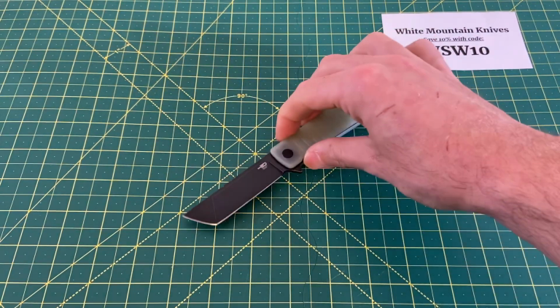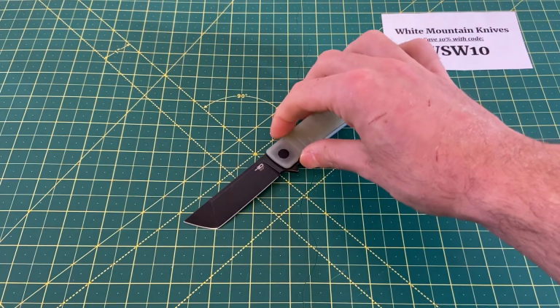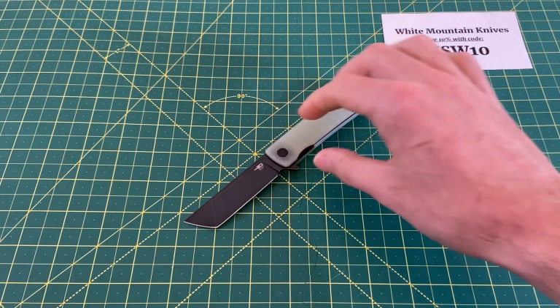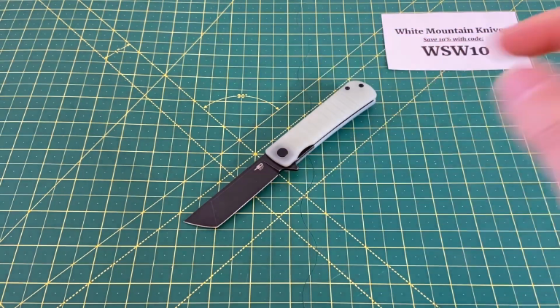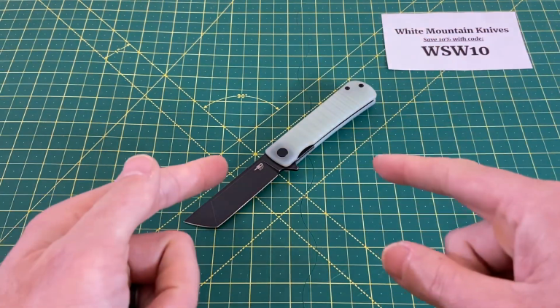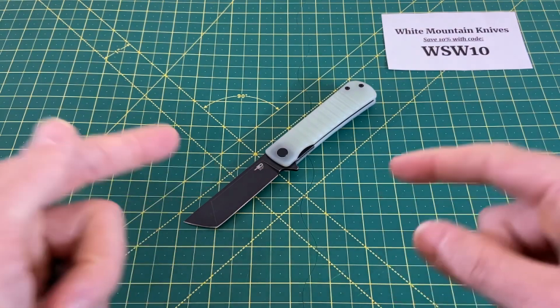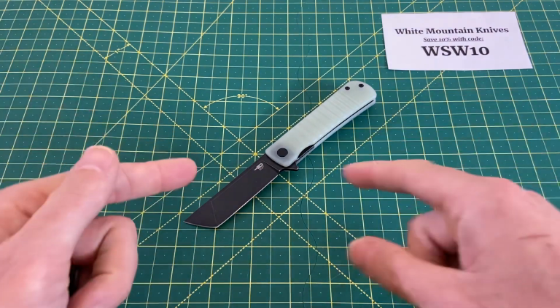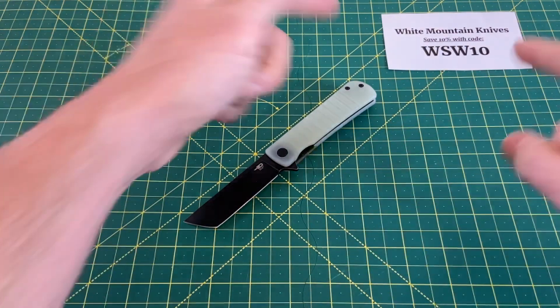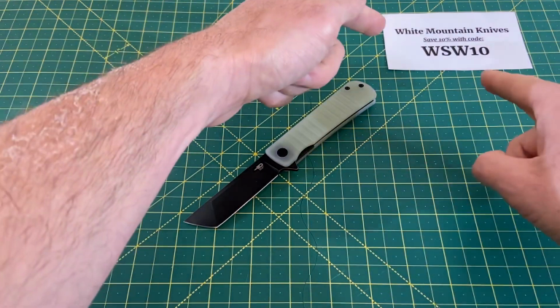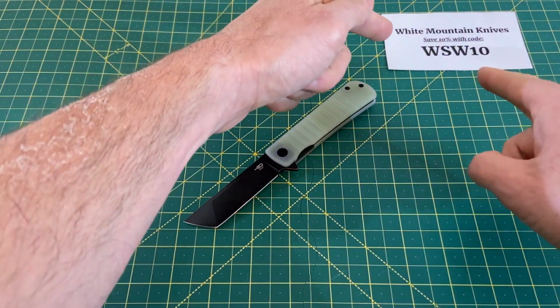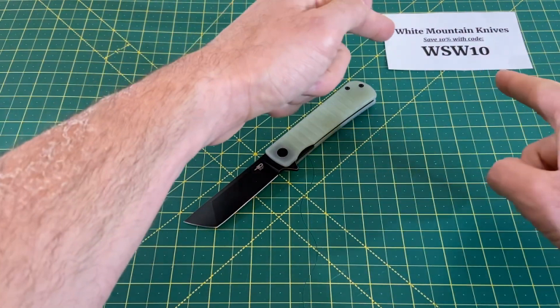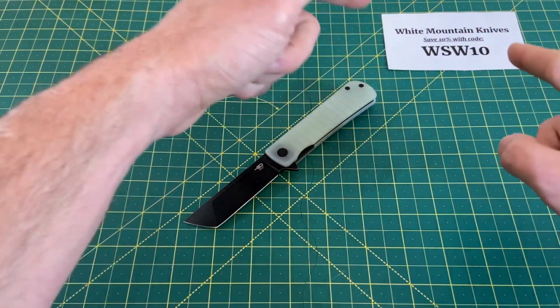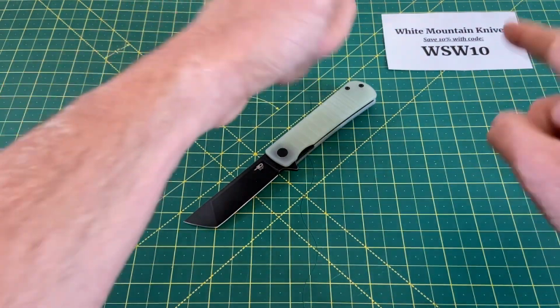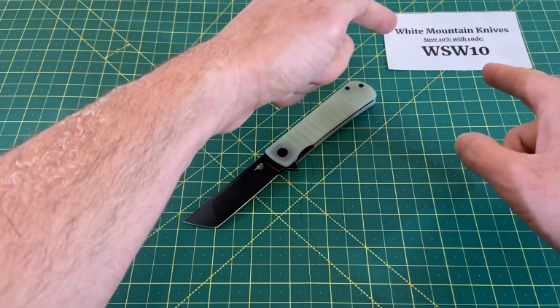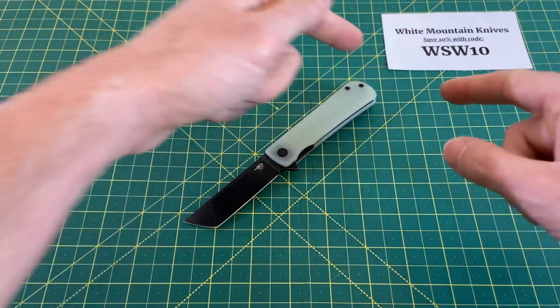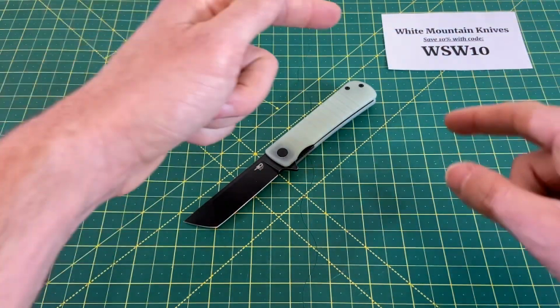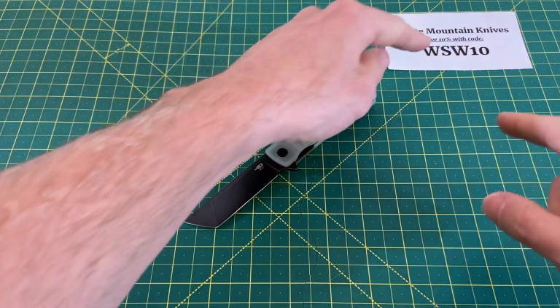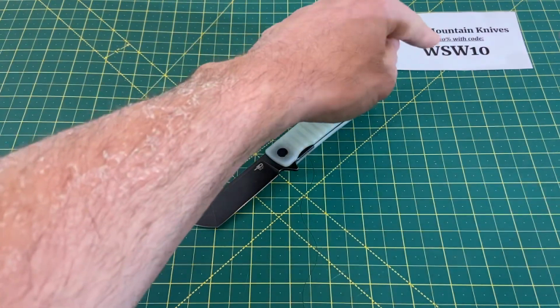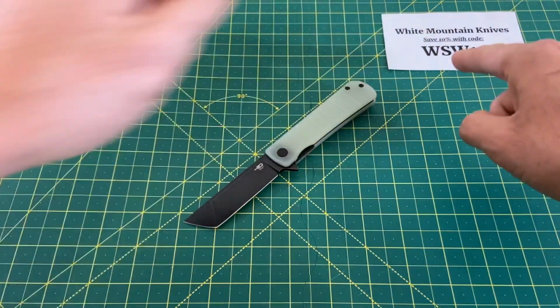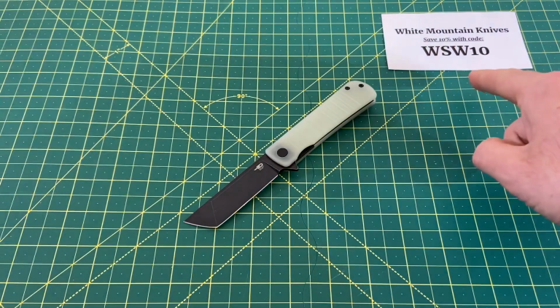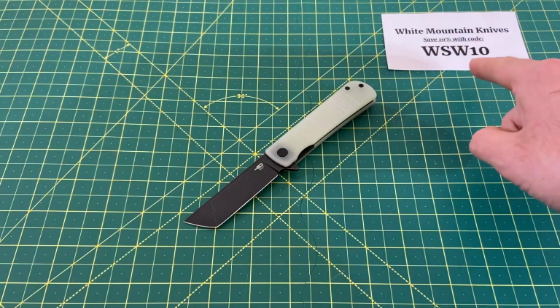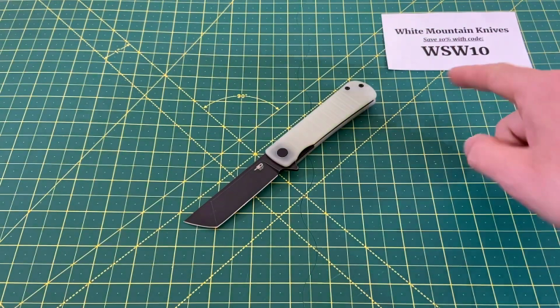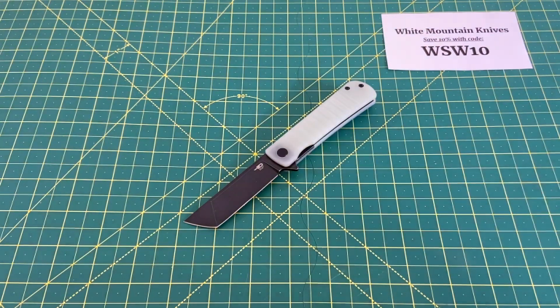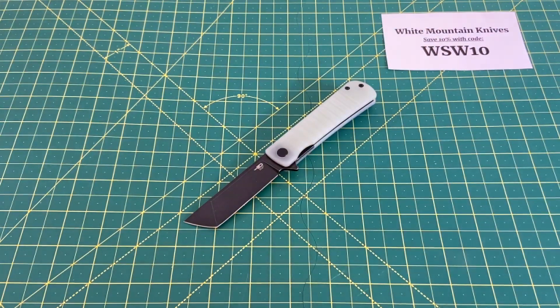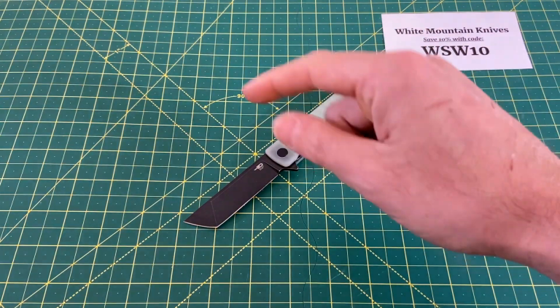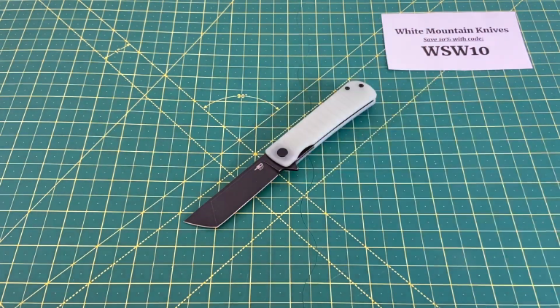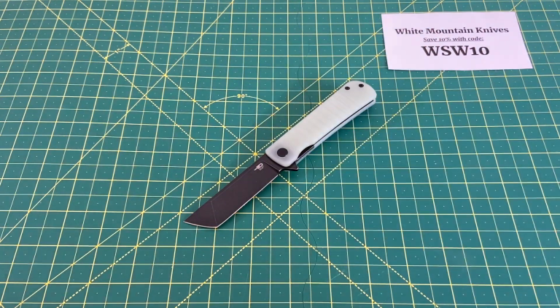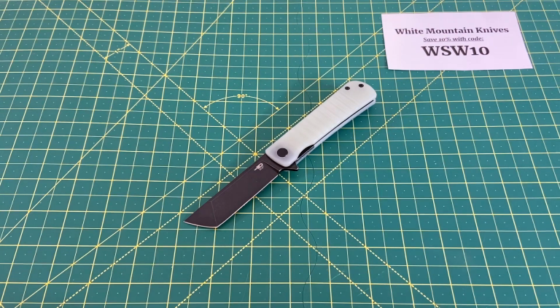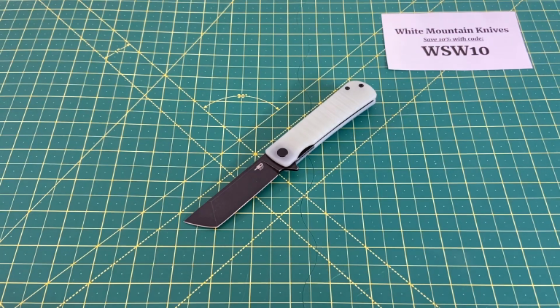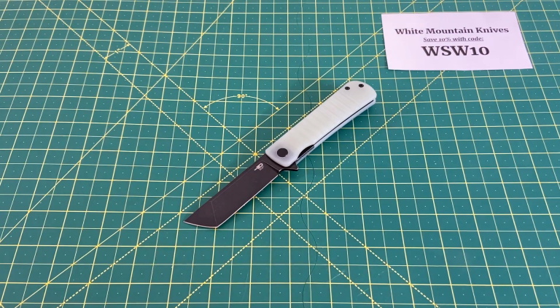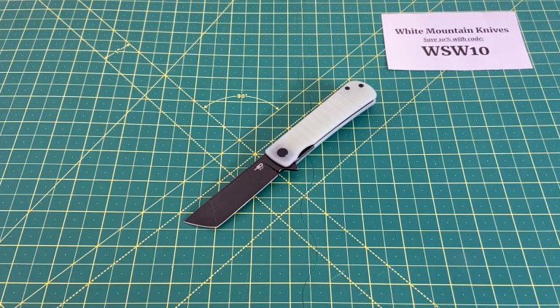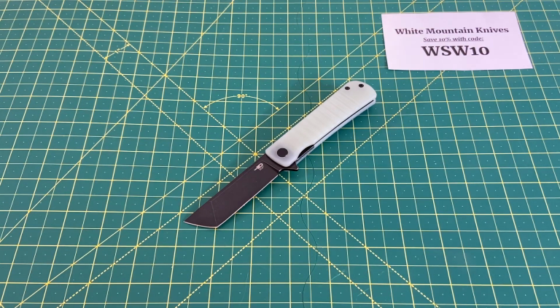Best Tech Titan guys, let me know what you think of this. If you want one, hop on over to White Mountain Knives and pick one up — they have a good amount in stock in a lot of different flavors. Save yourself 10% off with that code. I hope you enjoyed it, and until the next one, I'm out.